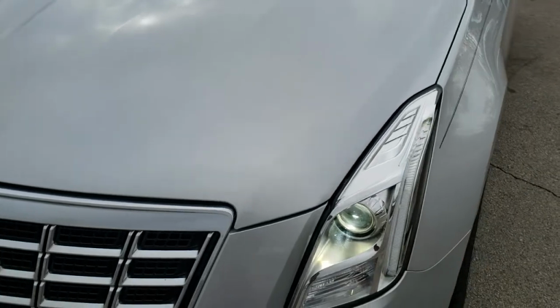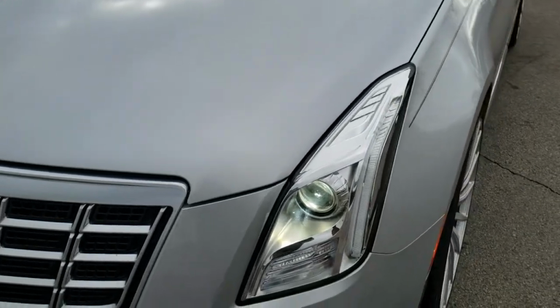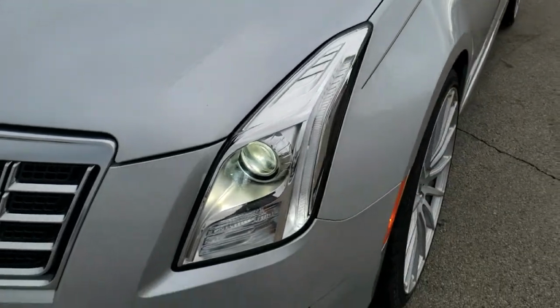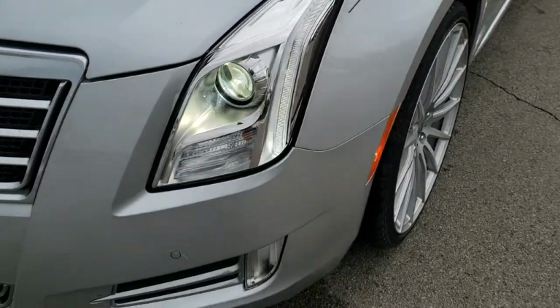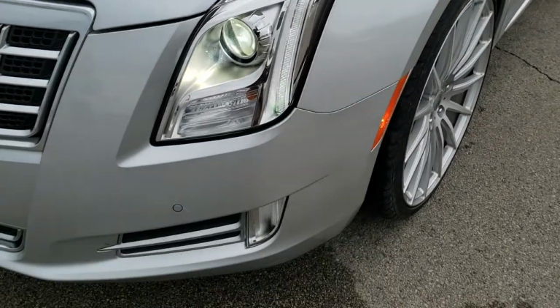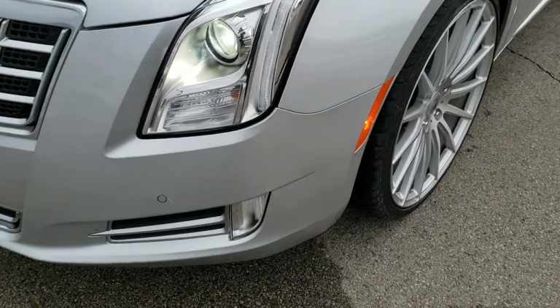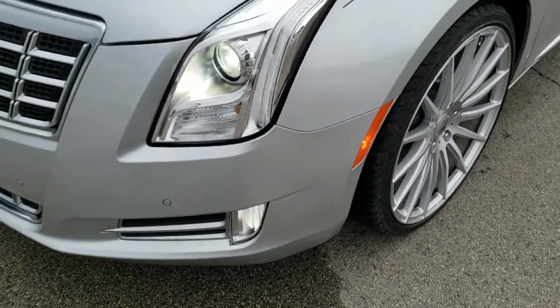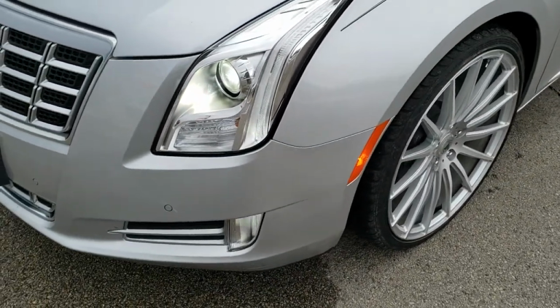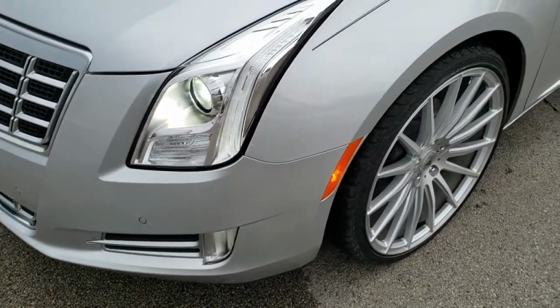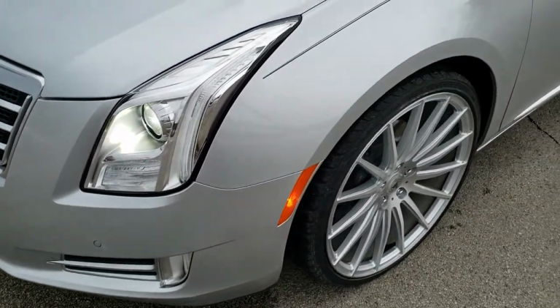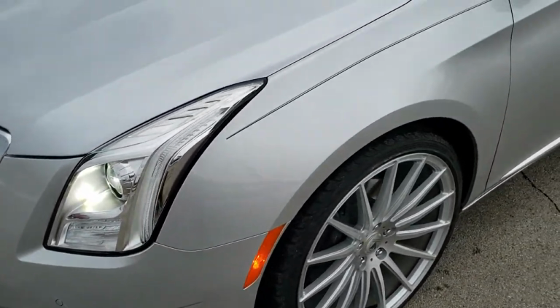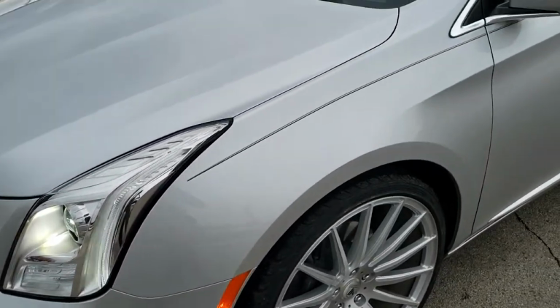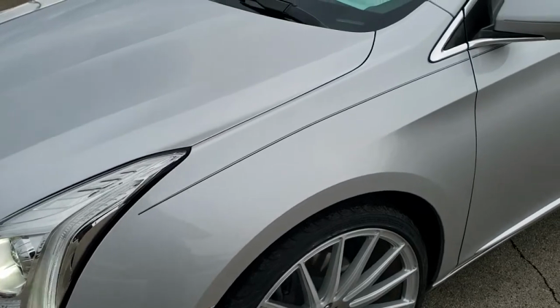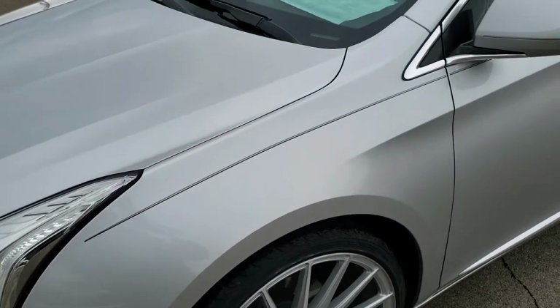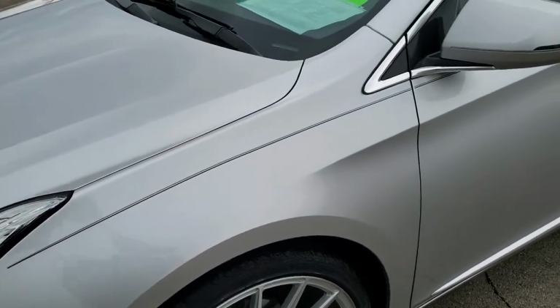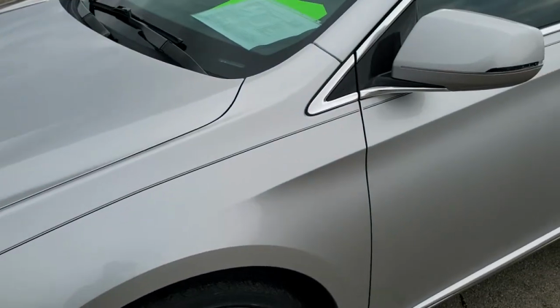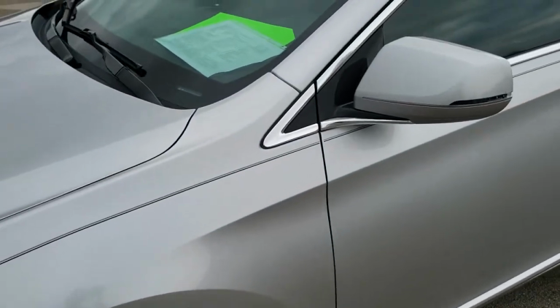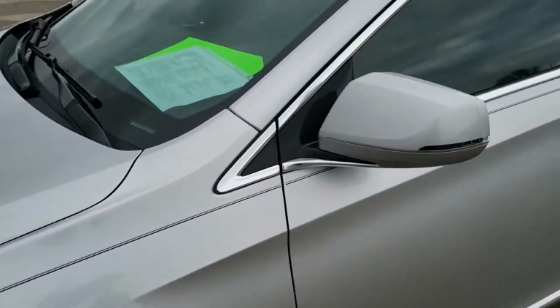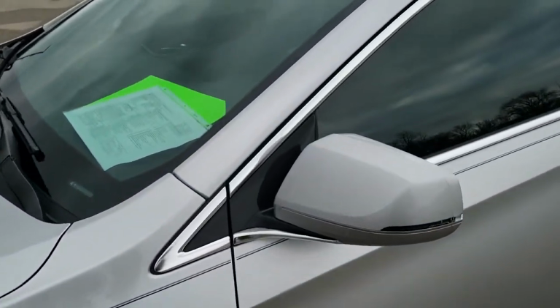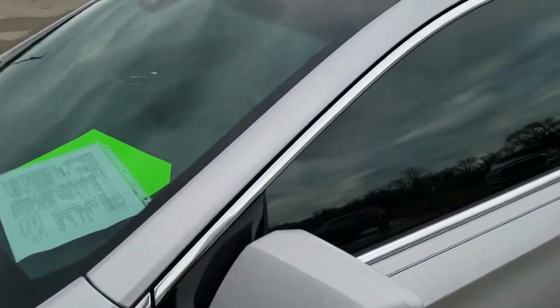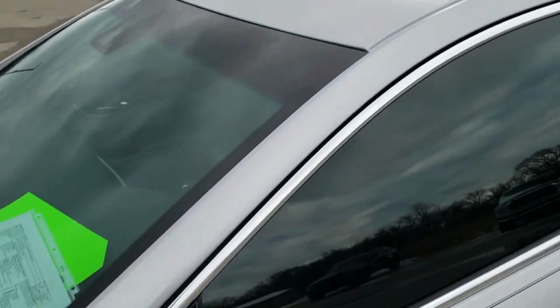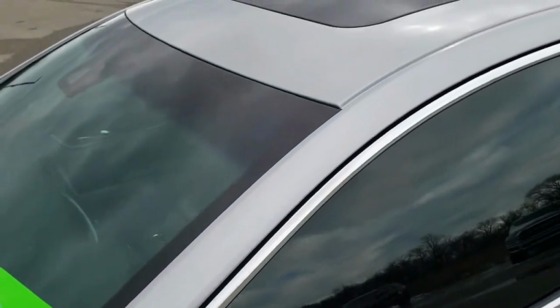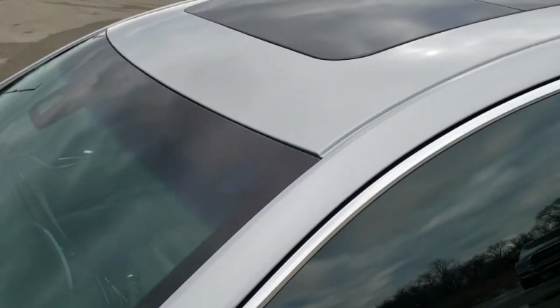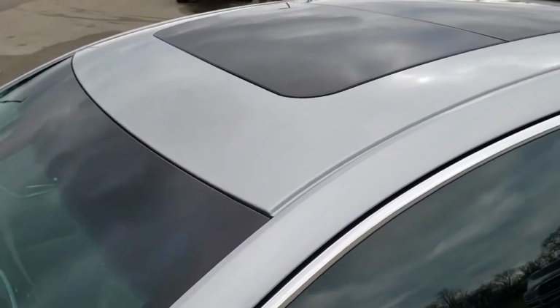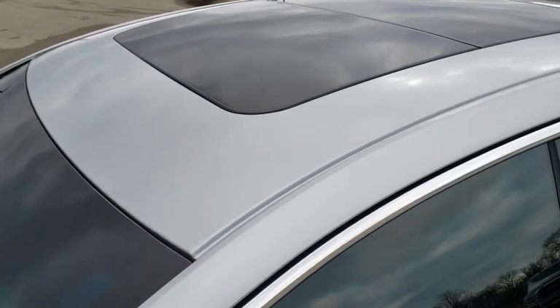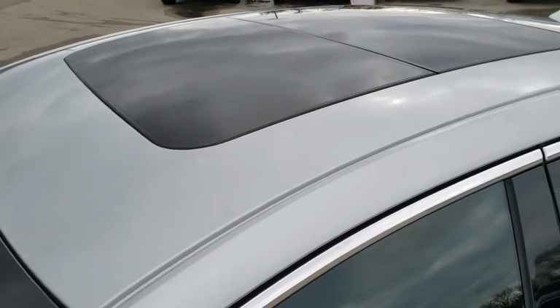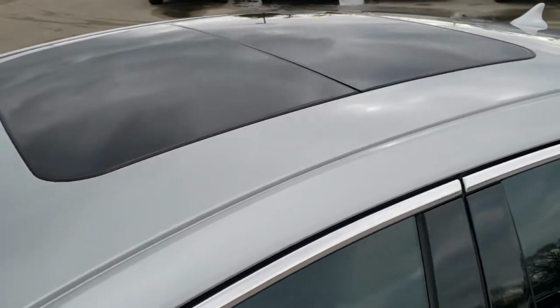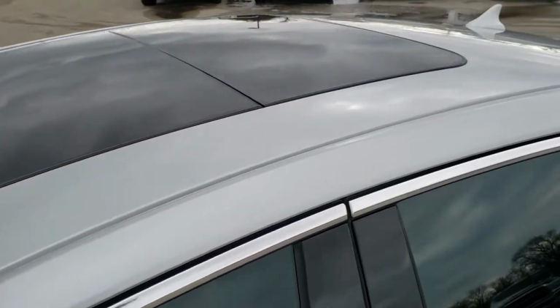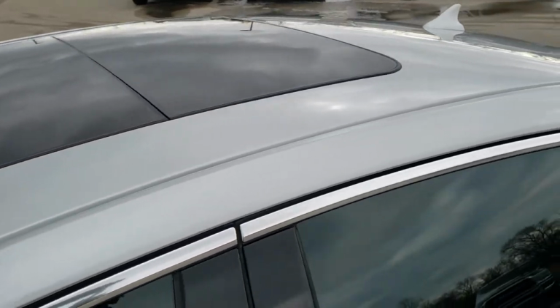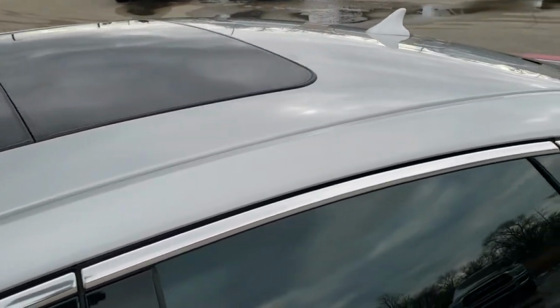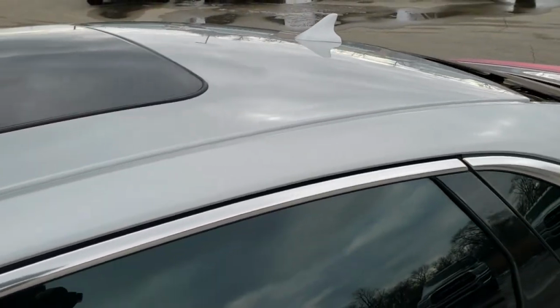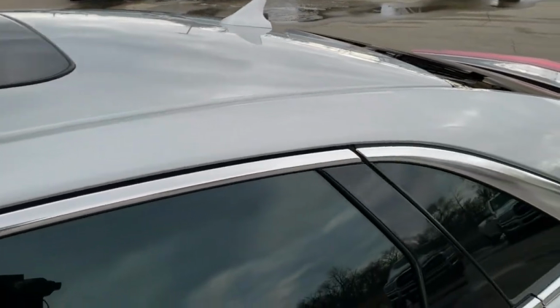This car has been fully safety inspected by our service shop, has a fresh oil and filter change. All the fluids have been checked and topped off, and this car is 100% ready to go. The color is radiant silver metallic.